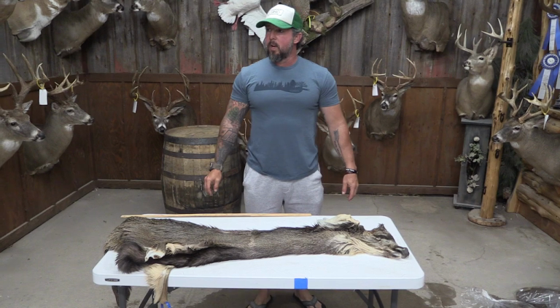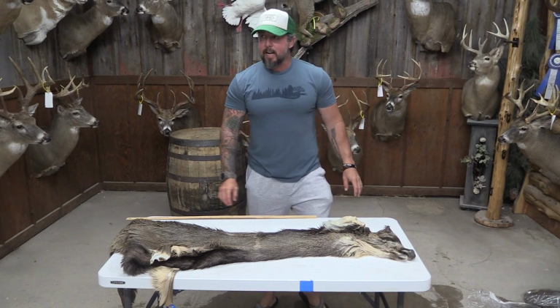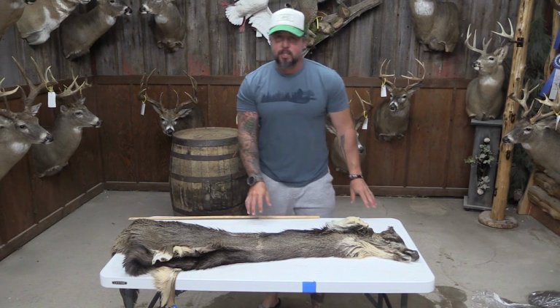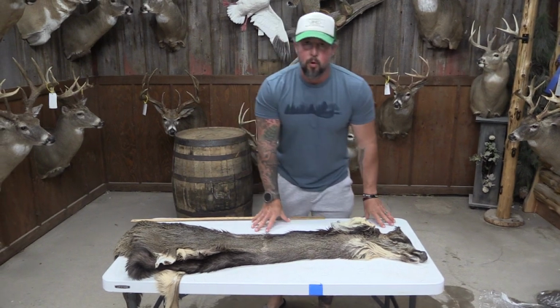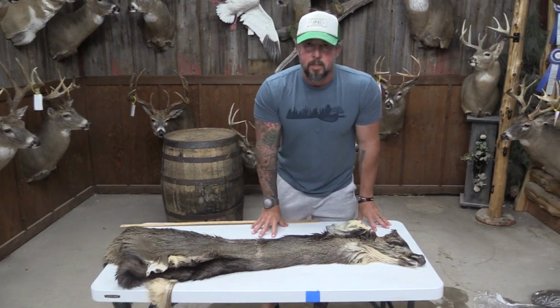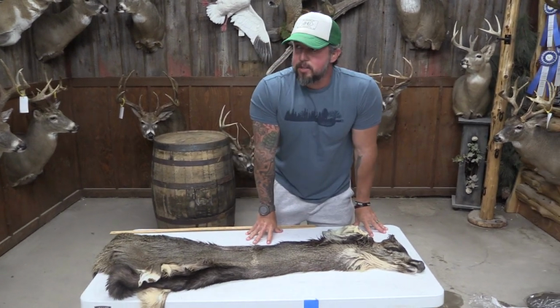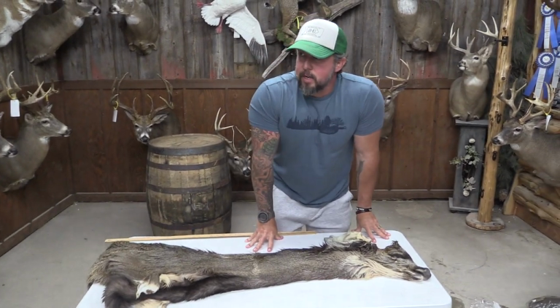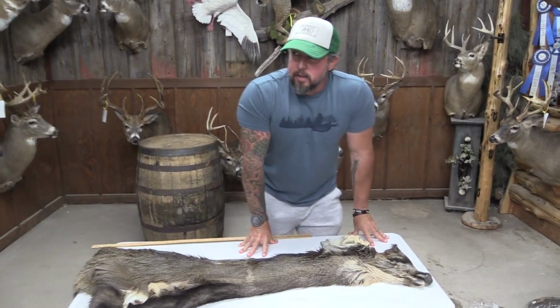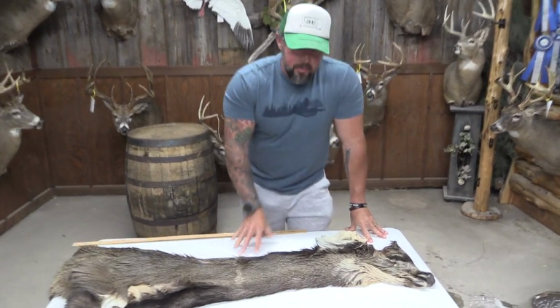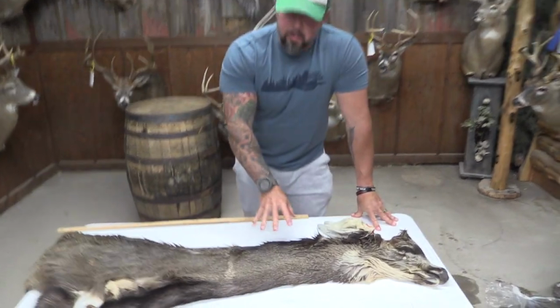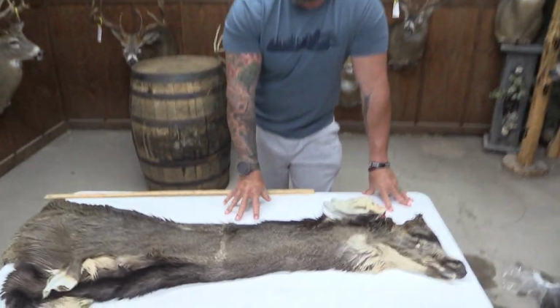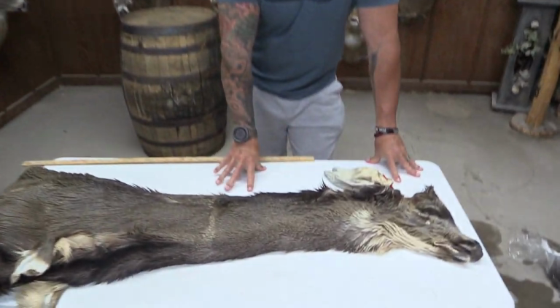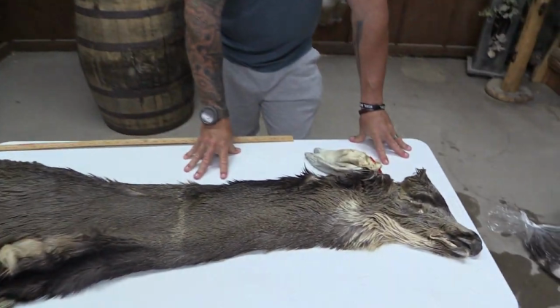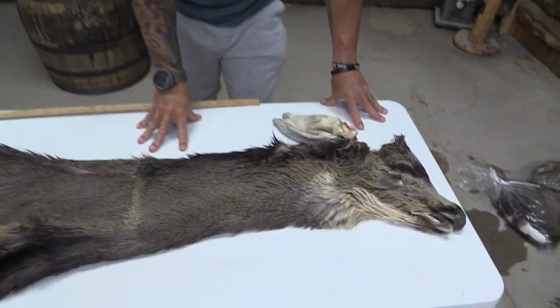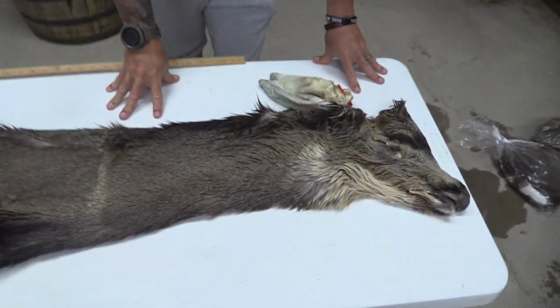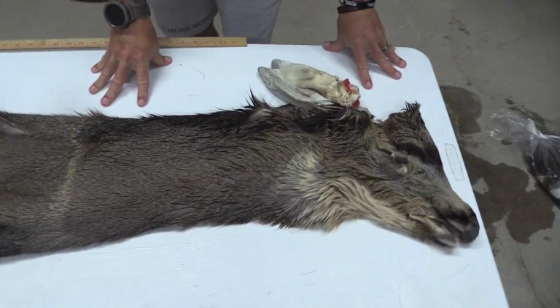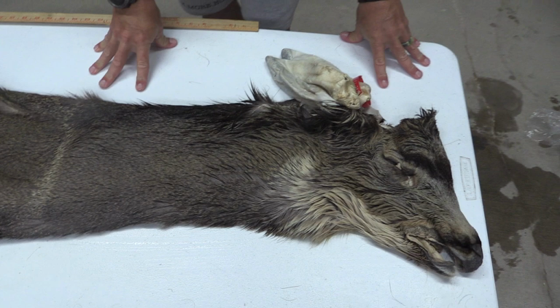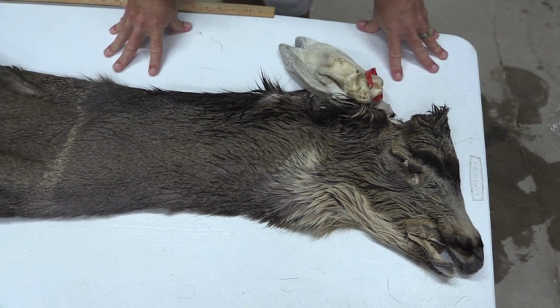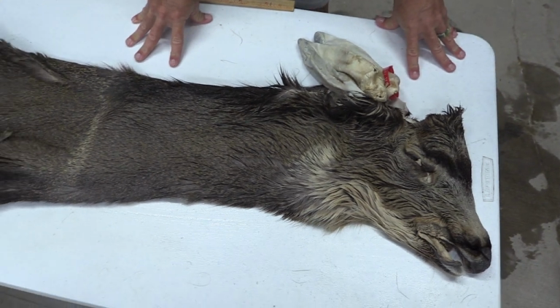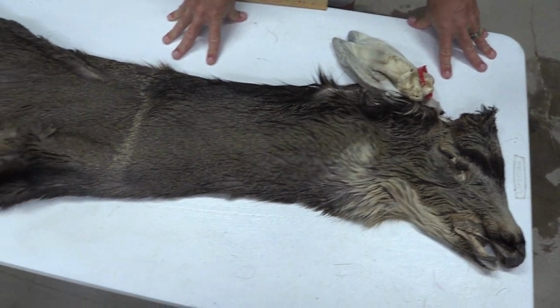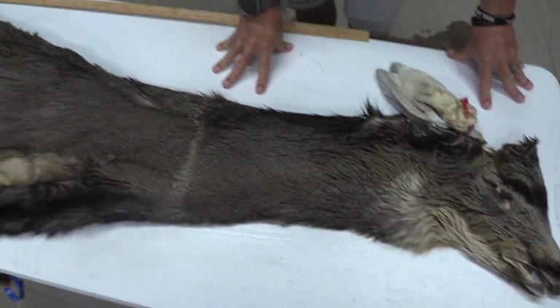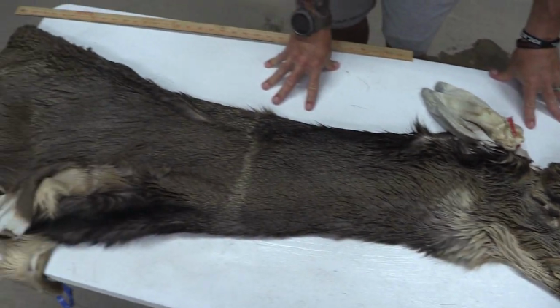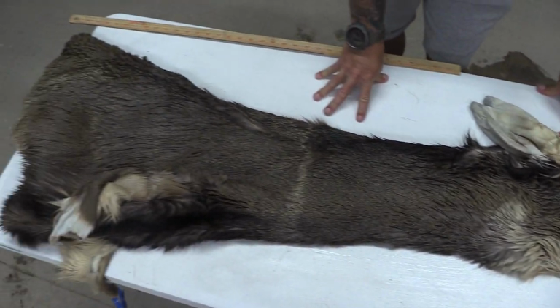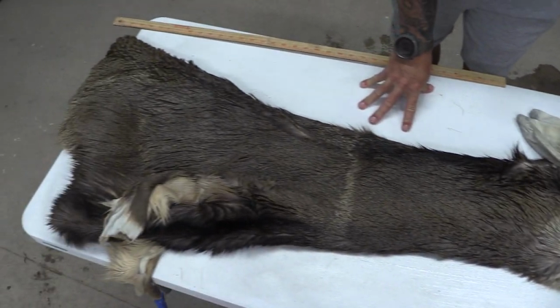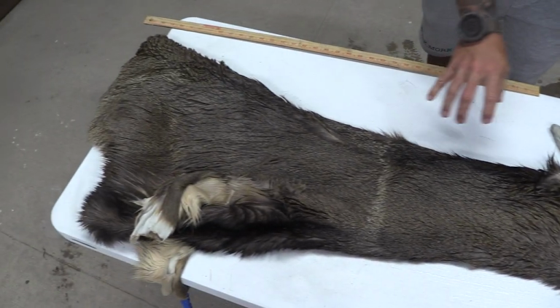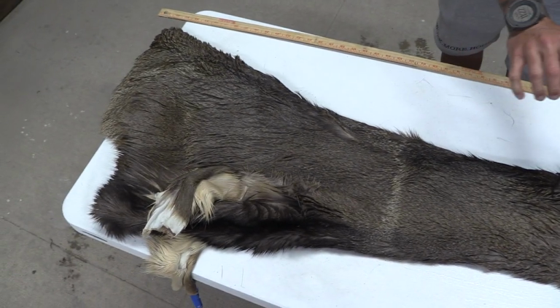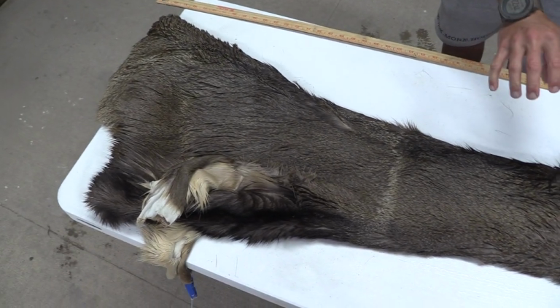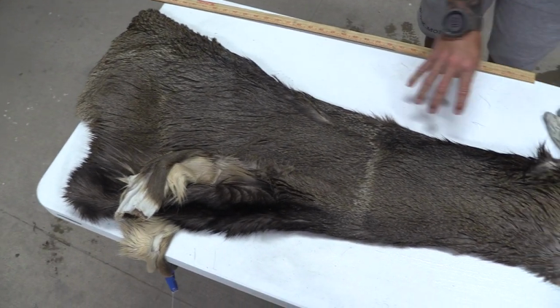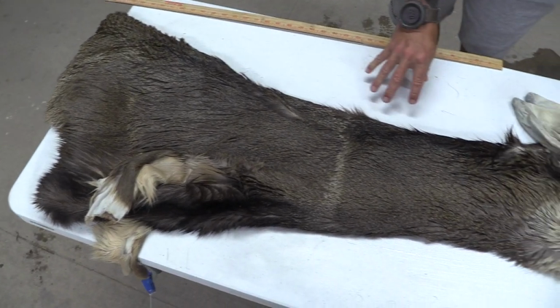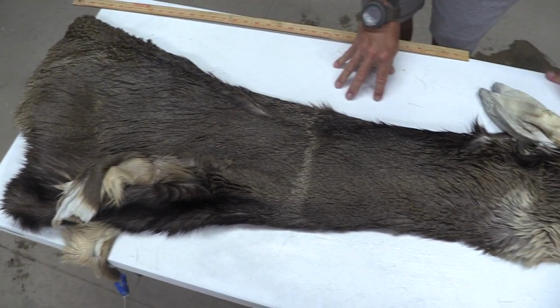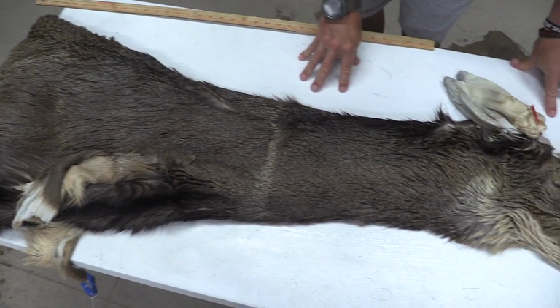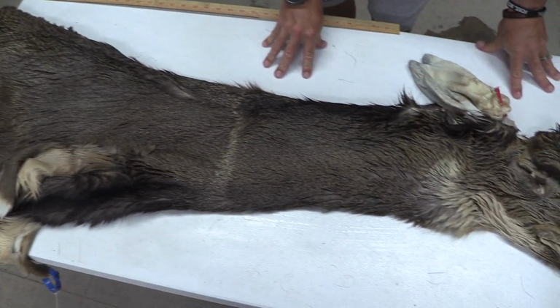Hey guys, John with Old Barn Taxidermy. This mule deer is going to be tag number 22-24, measure 7 and 1/4 by 18.